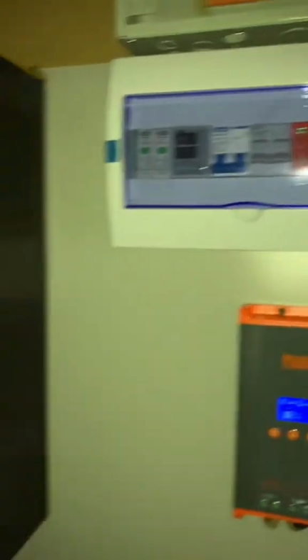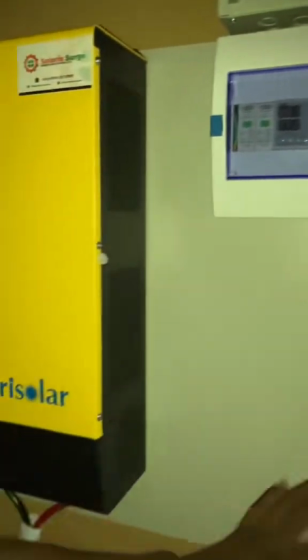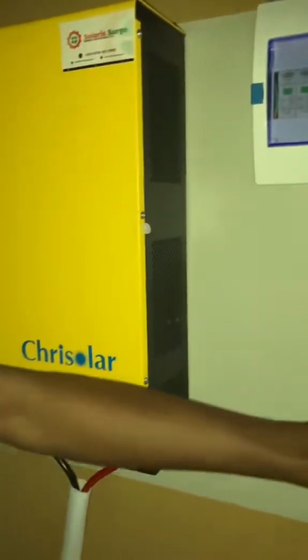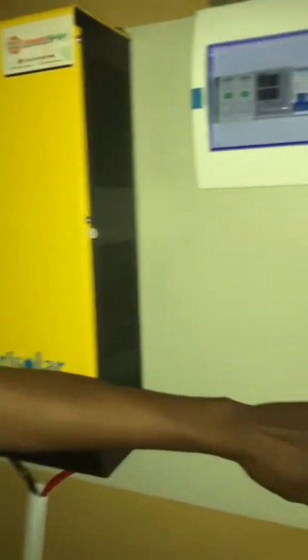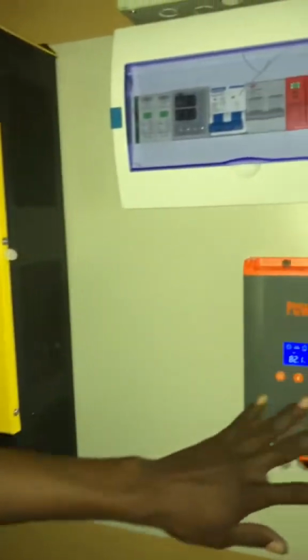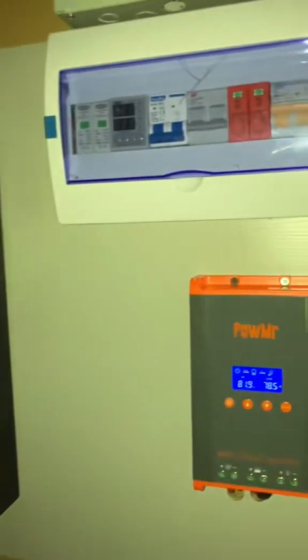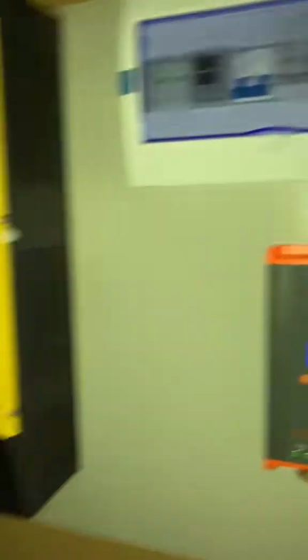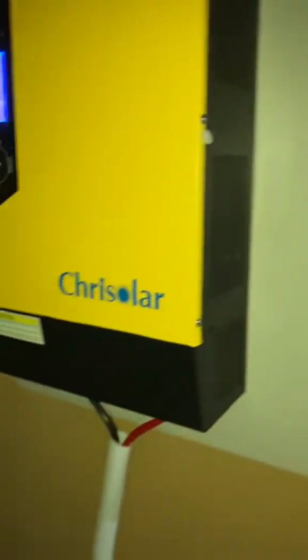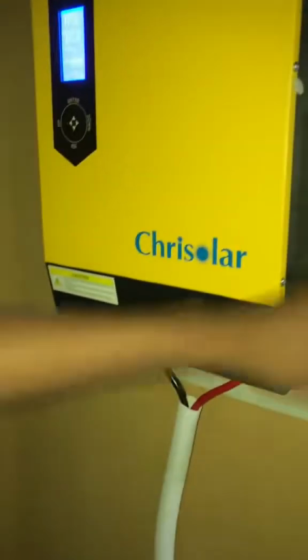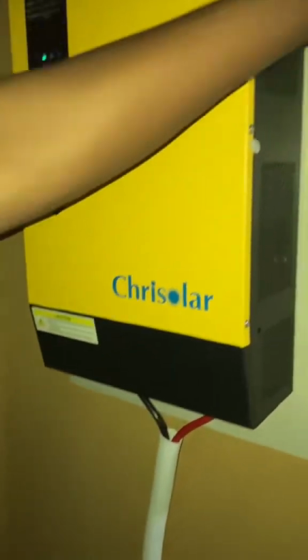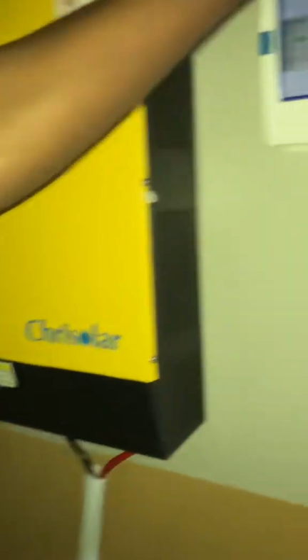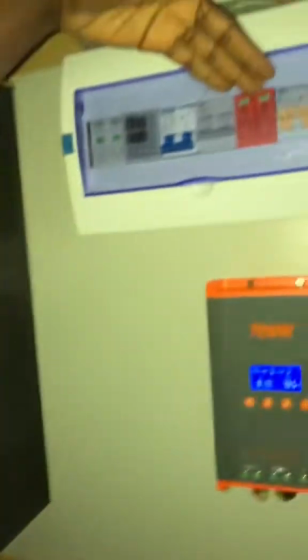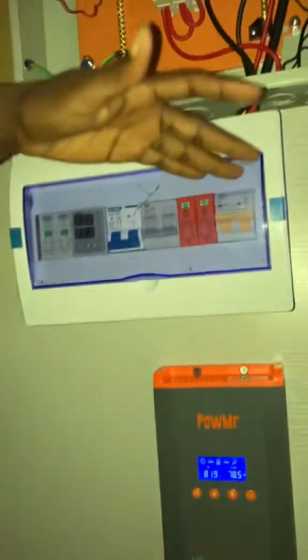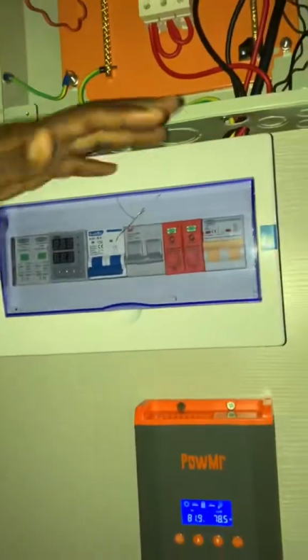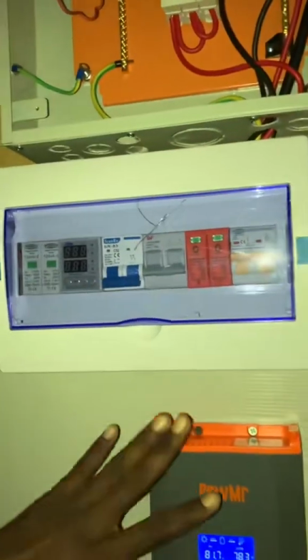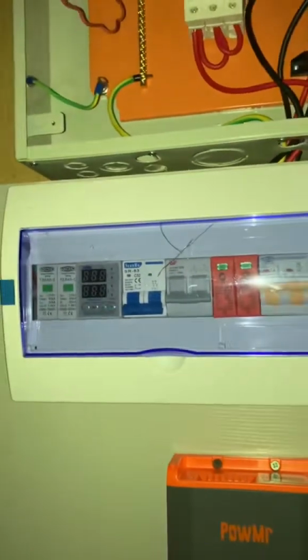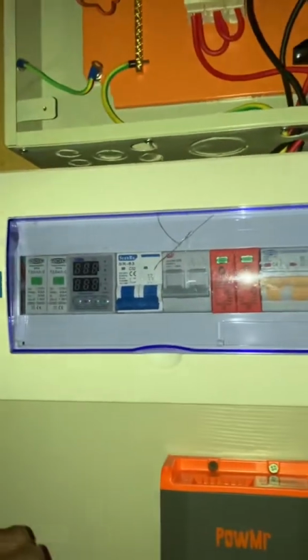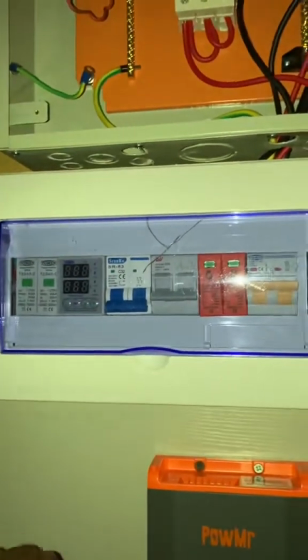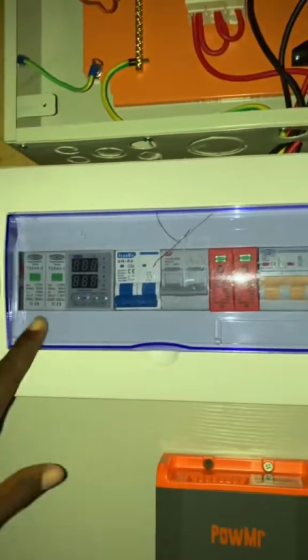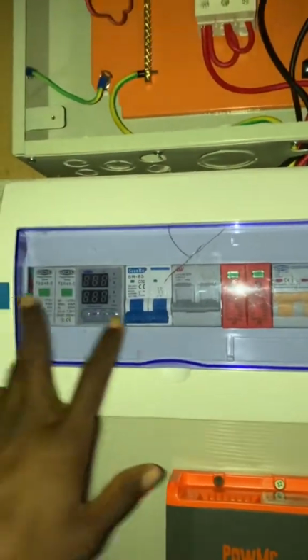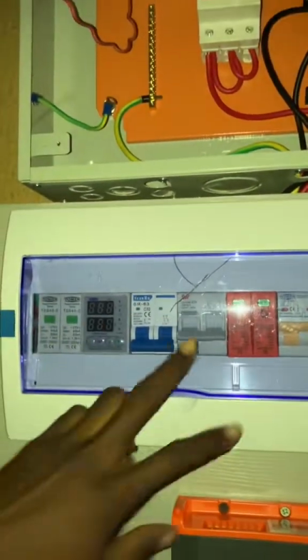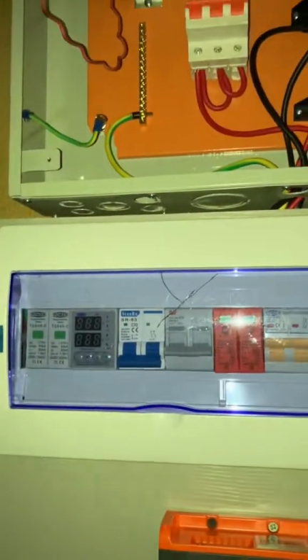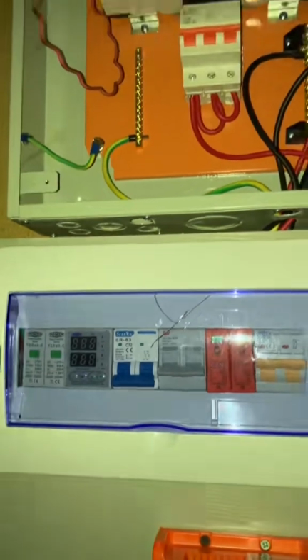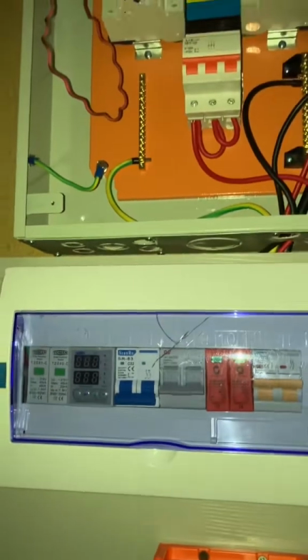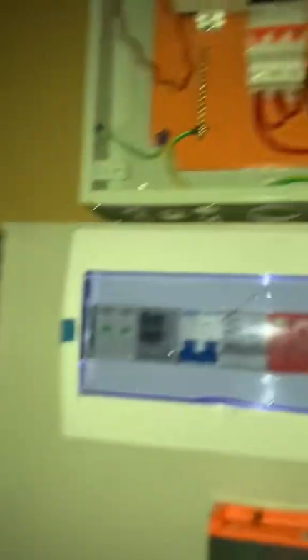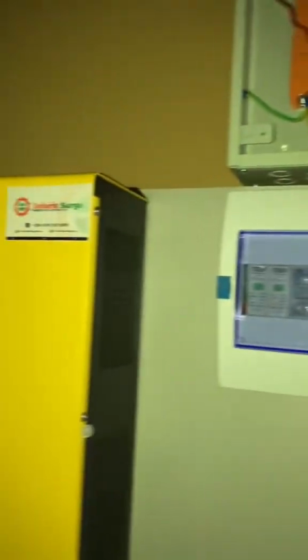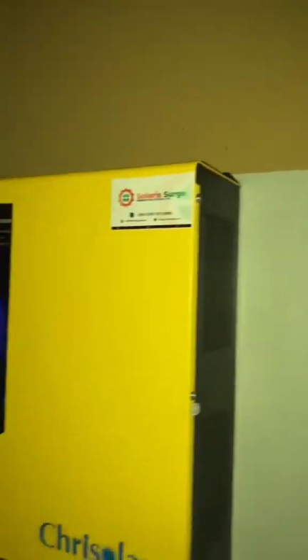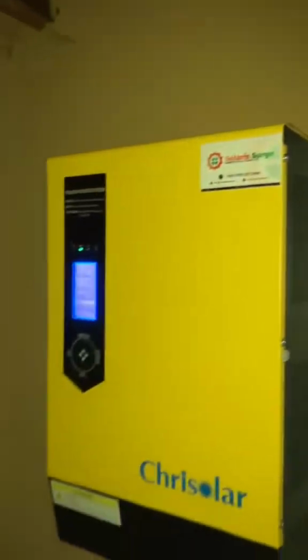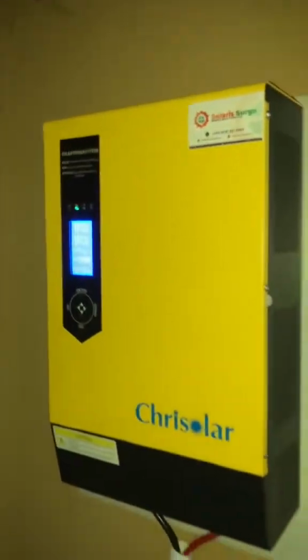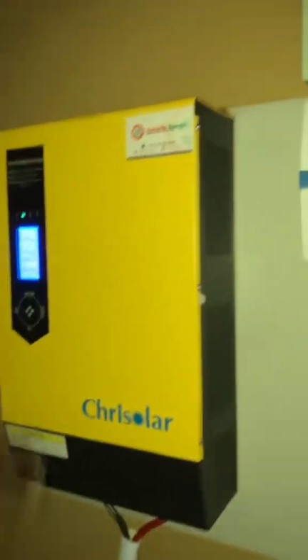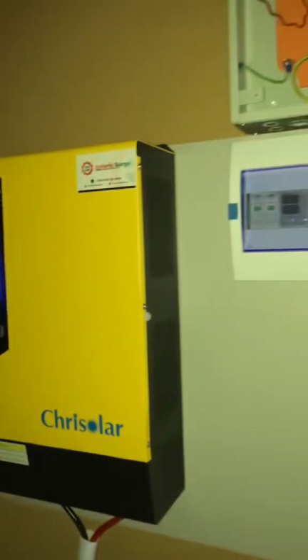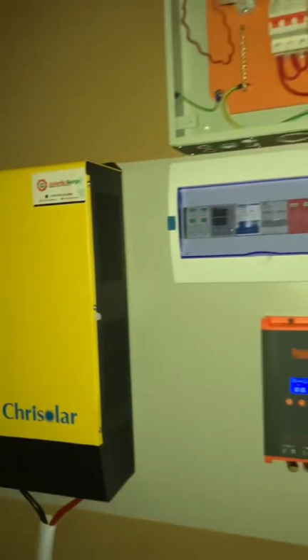The charge controller has been connected nicely to the battery, and we also have protection here for the charge controller. This is the AC protection for the inverter as well — and that is it.